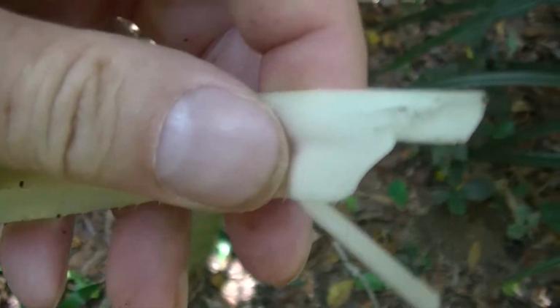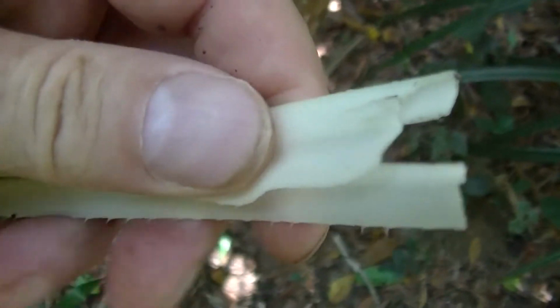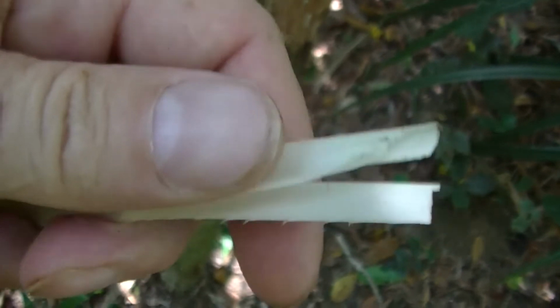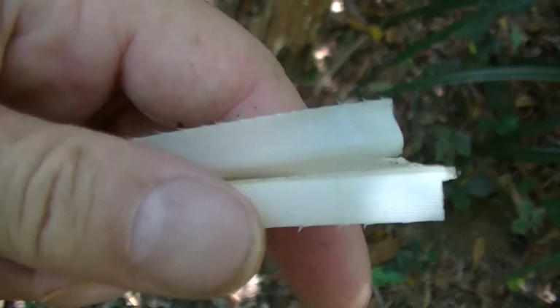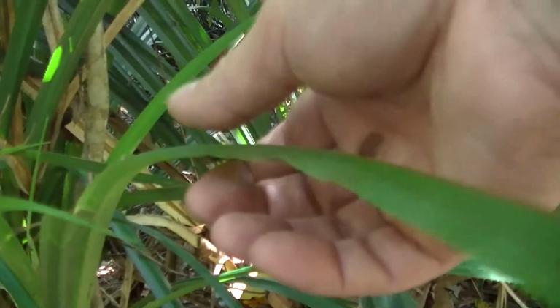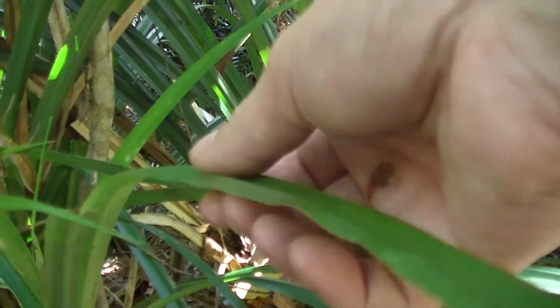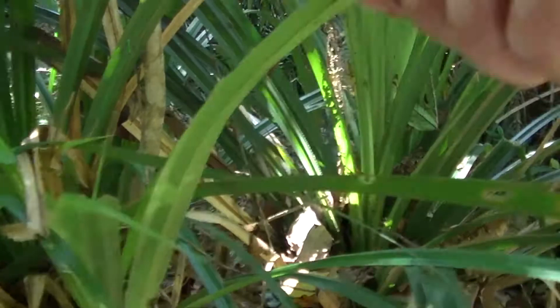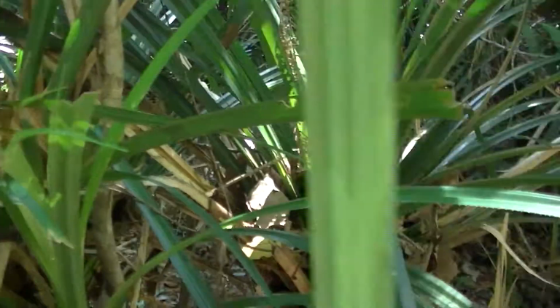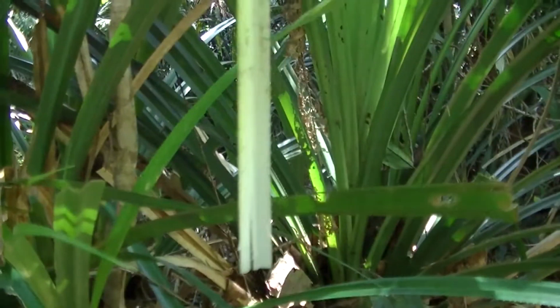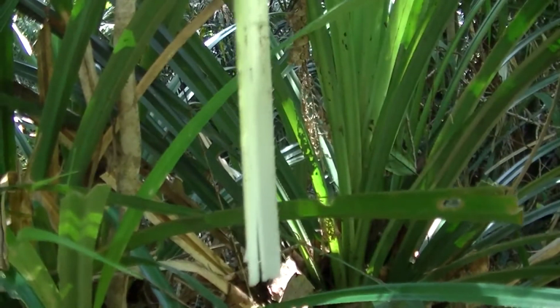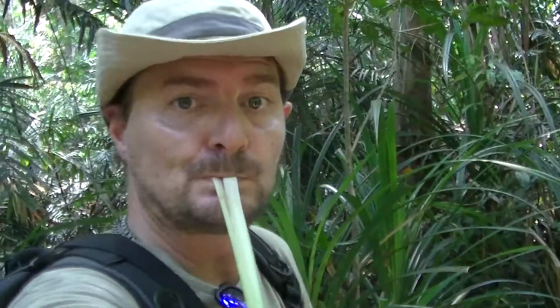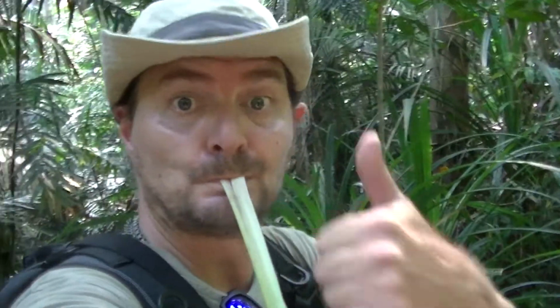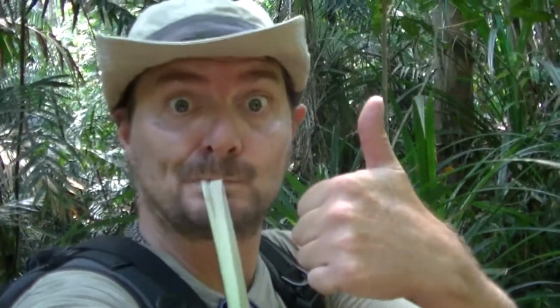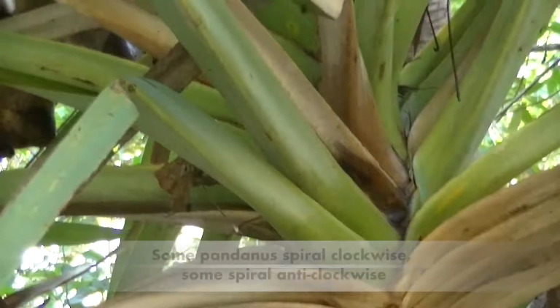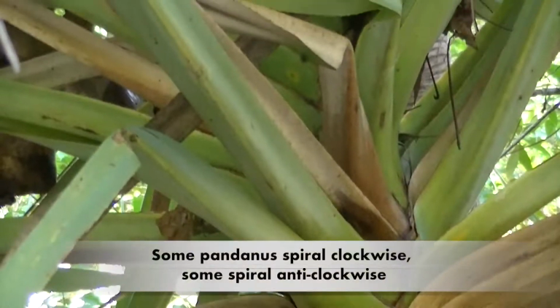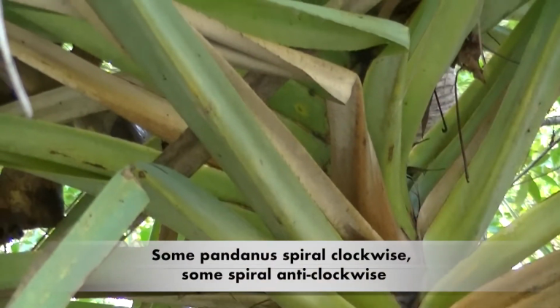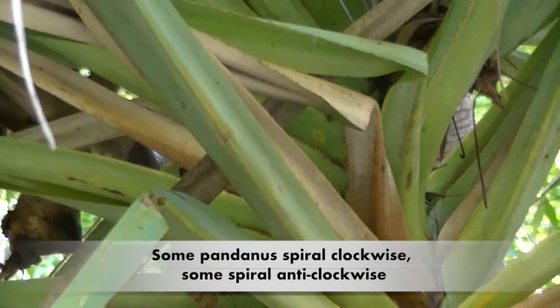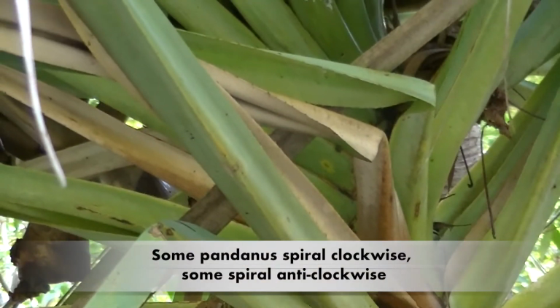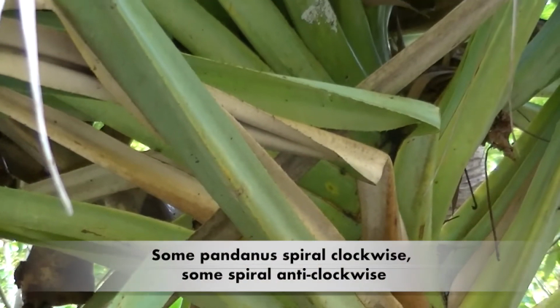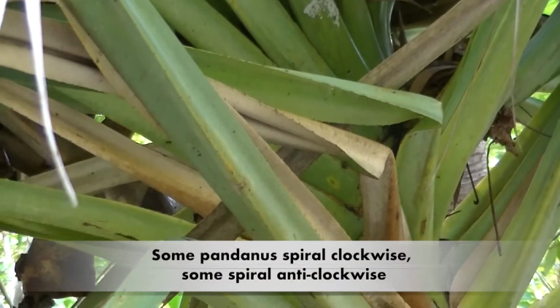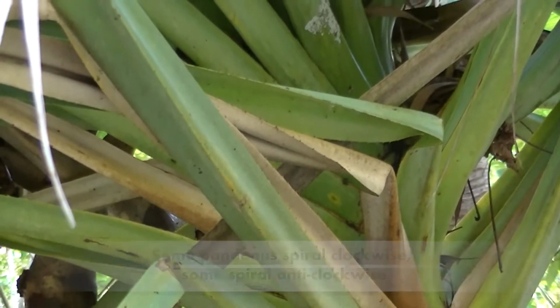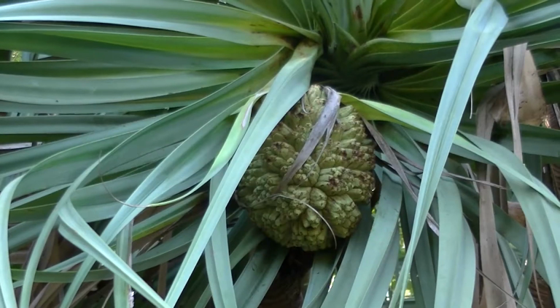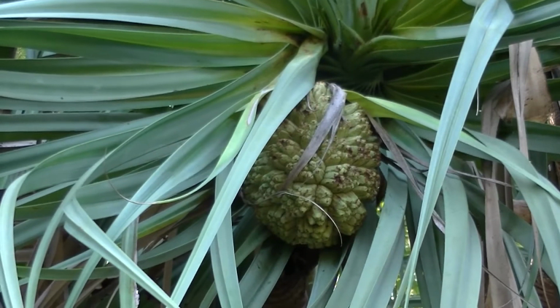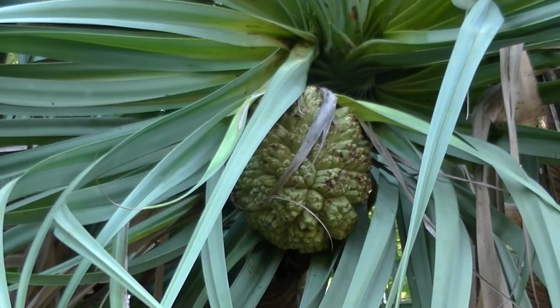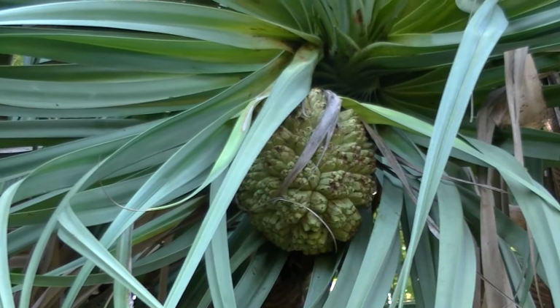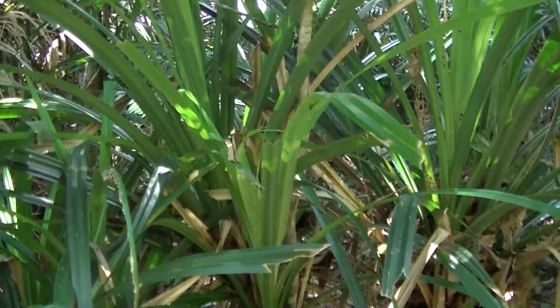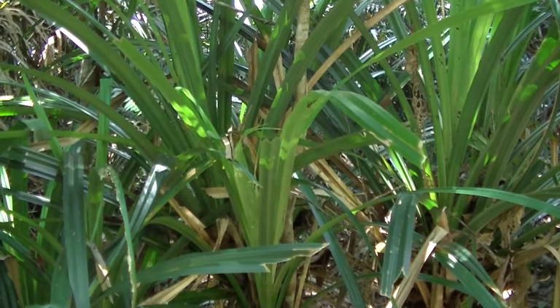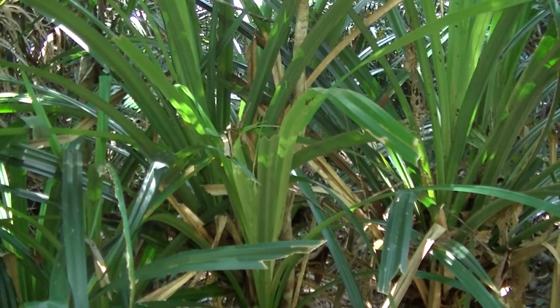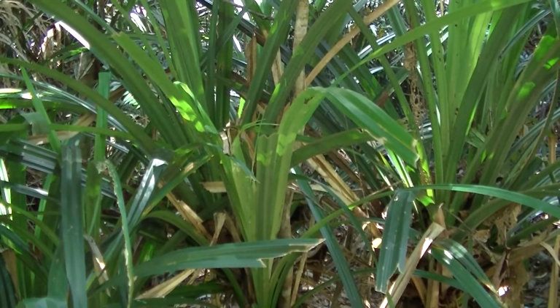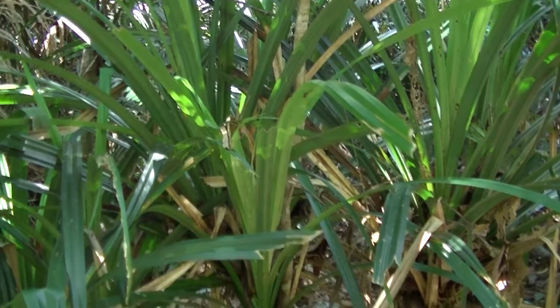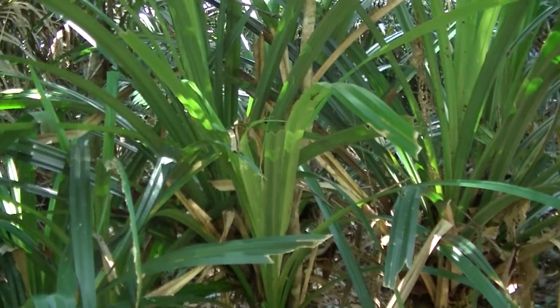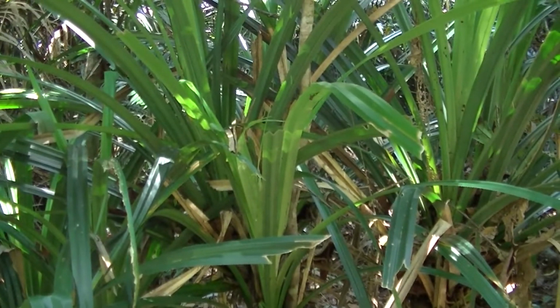The white growing bases of the leaves are edible and easy to access, either by pulling out or by cutting off all the leaves to reveal the white cabbage-like cluster of leaf bases. The young inner leaves and shoots are also edible, which can be eaten raw or cooked and taste similar to cabbage.